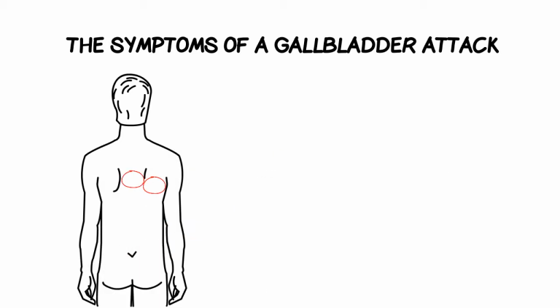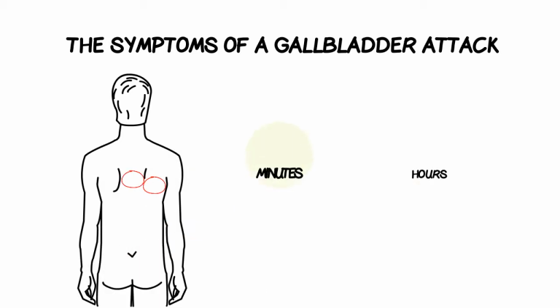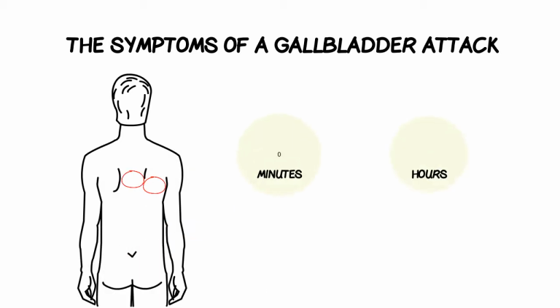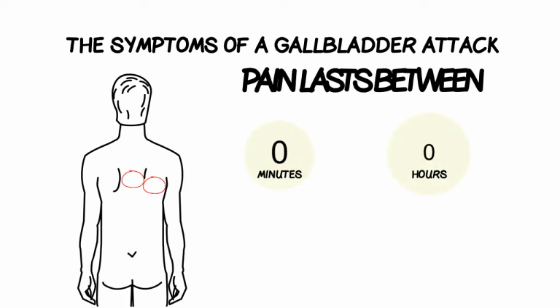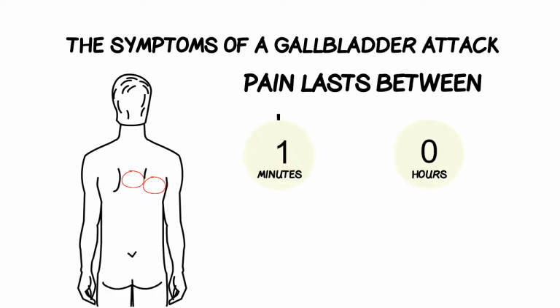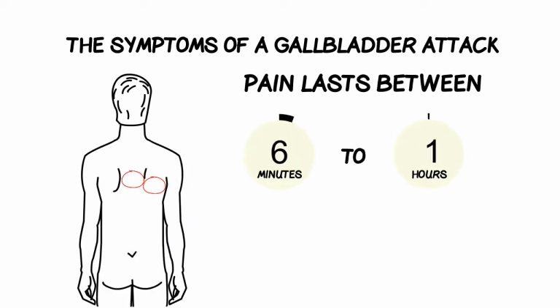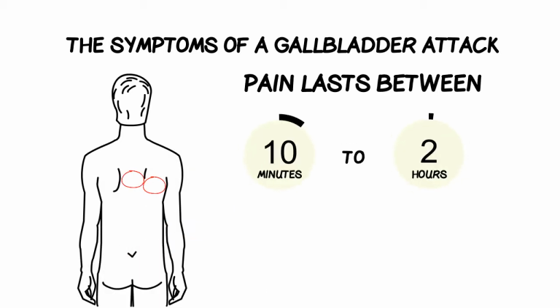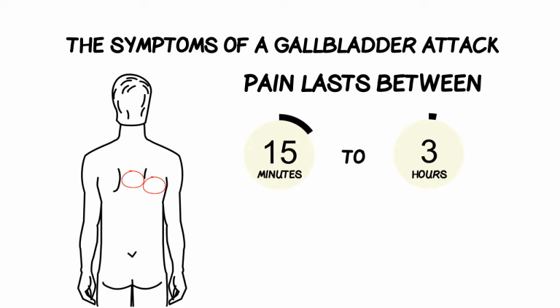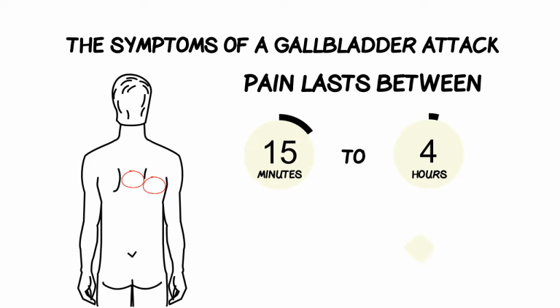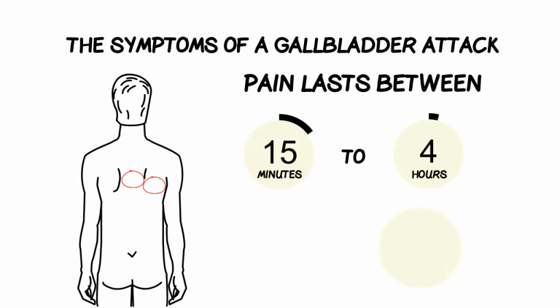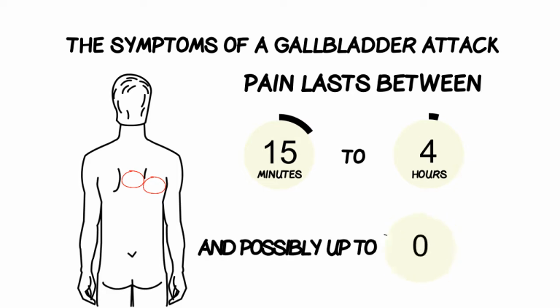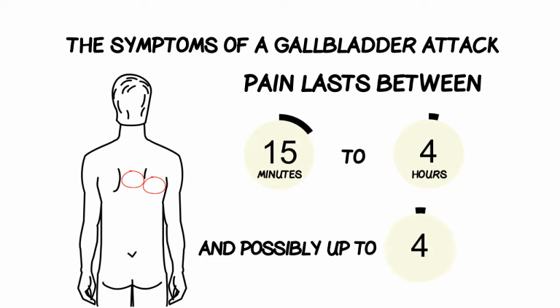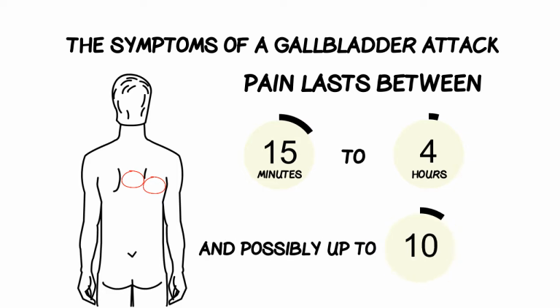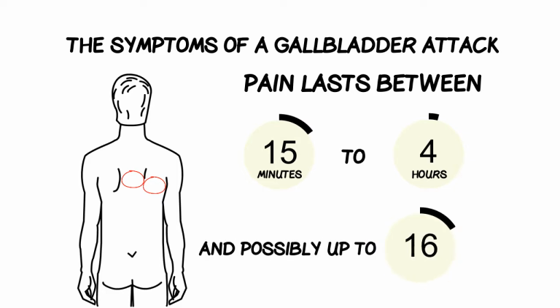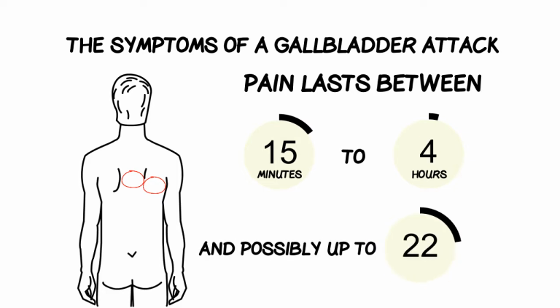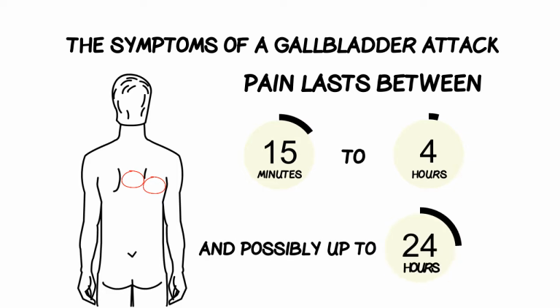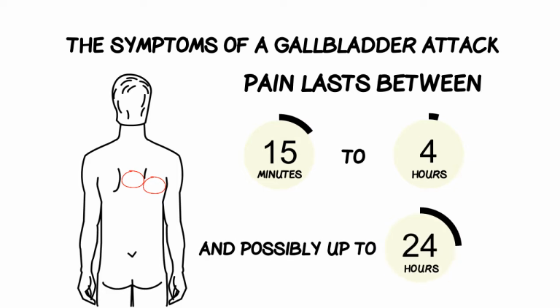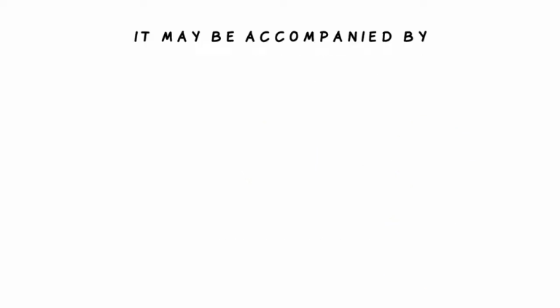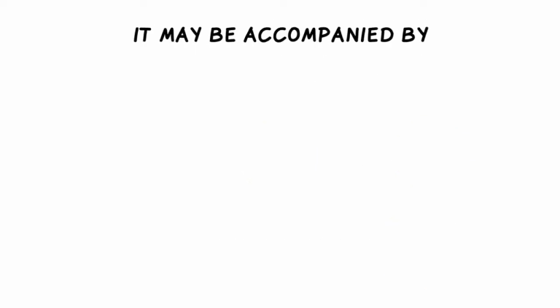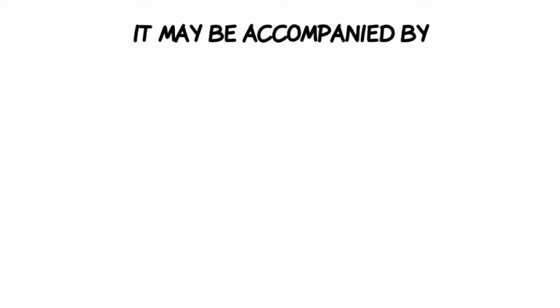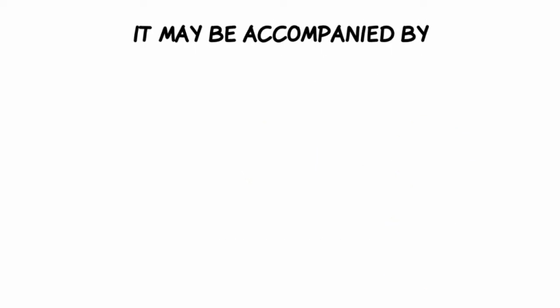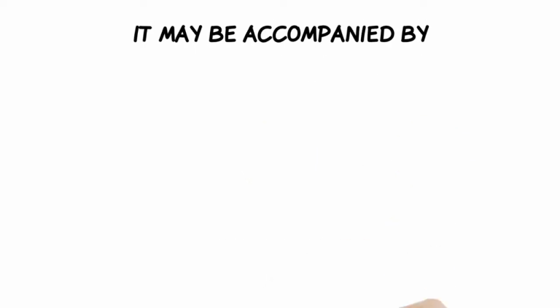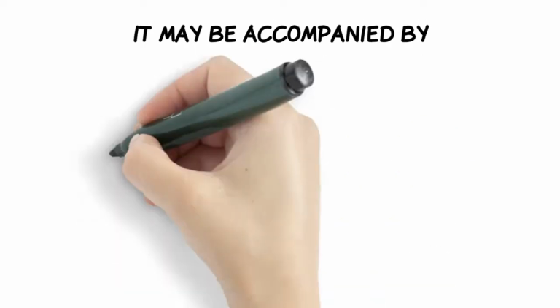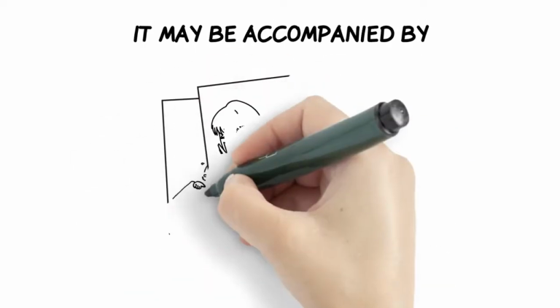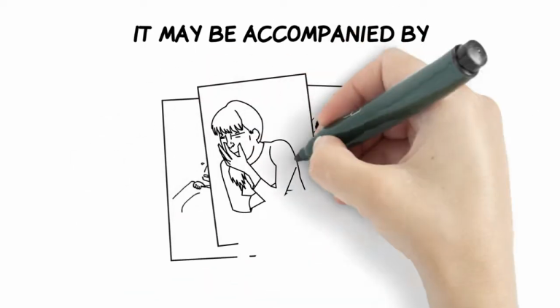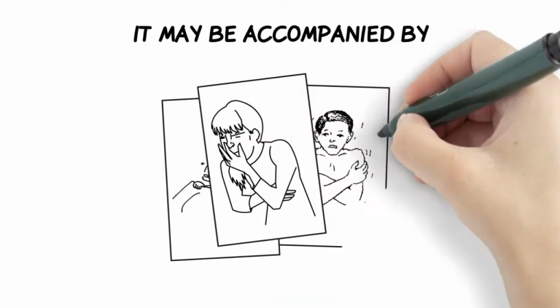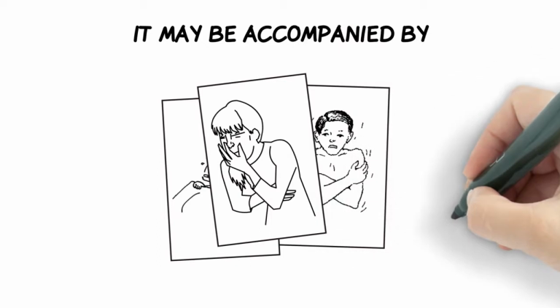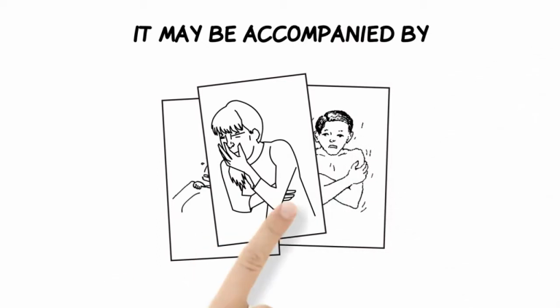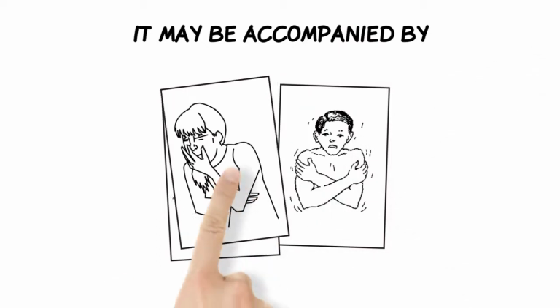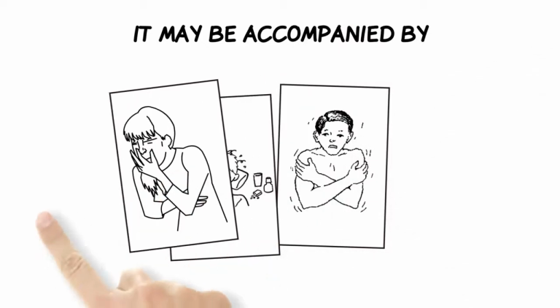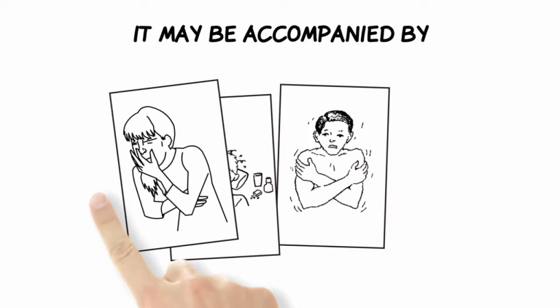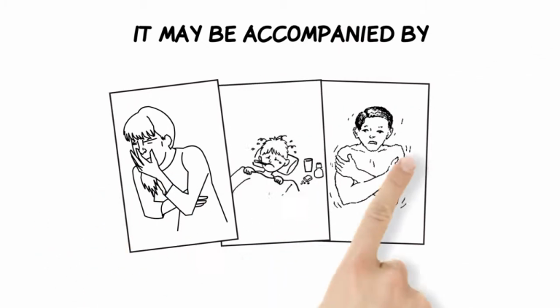The pain lasts between 15 minutes to 4 hours and possibly up to 24 hours. It may be accompanied by nausea and vomiting or chills and fever.